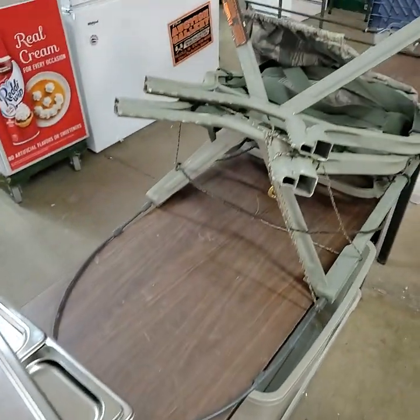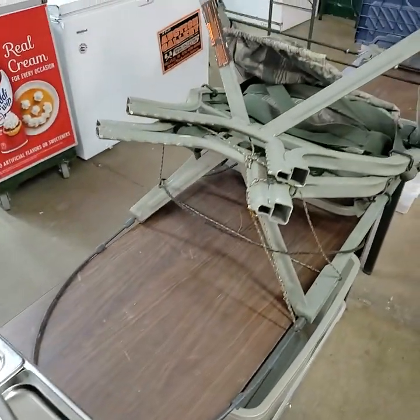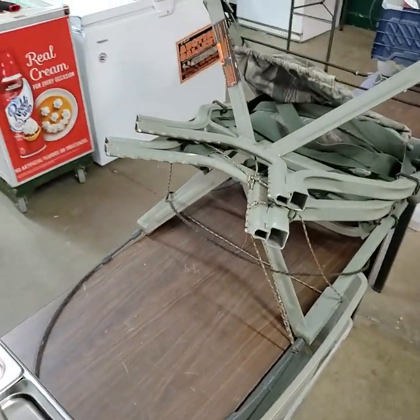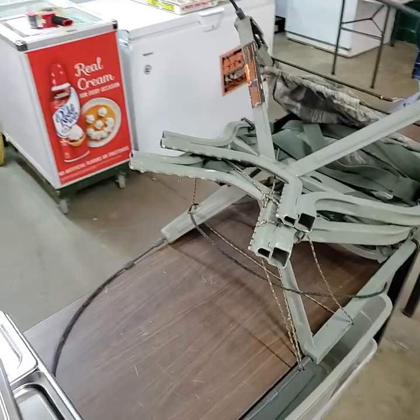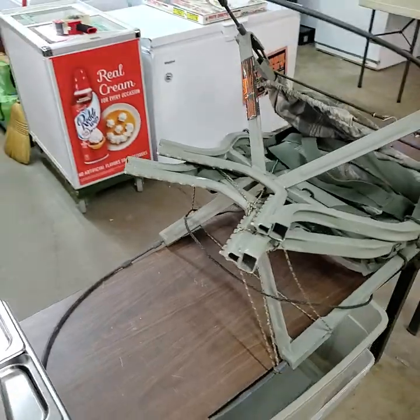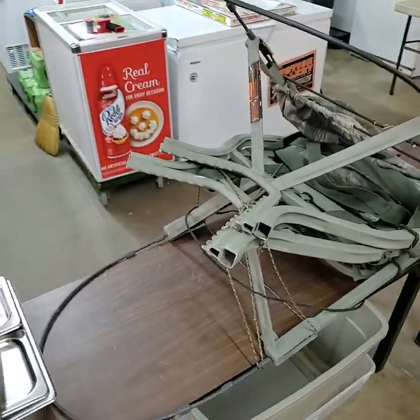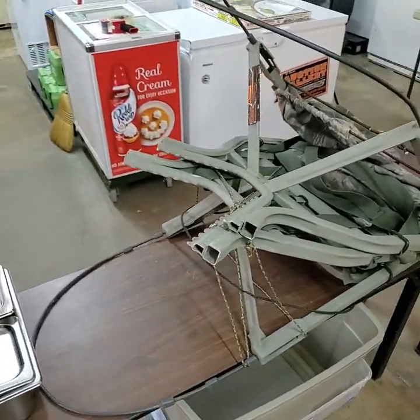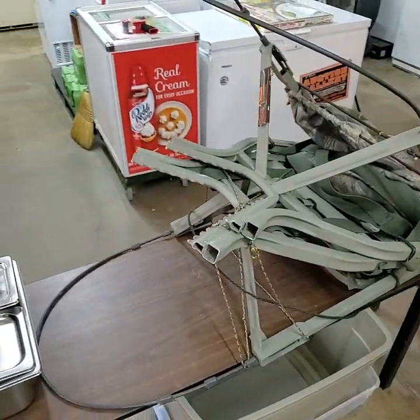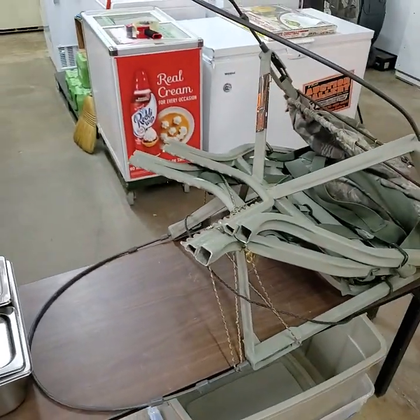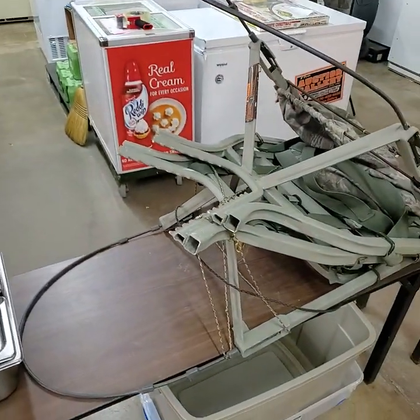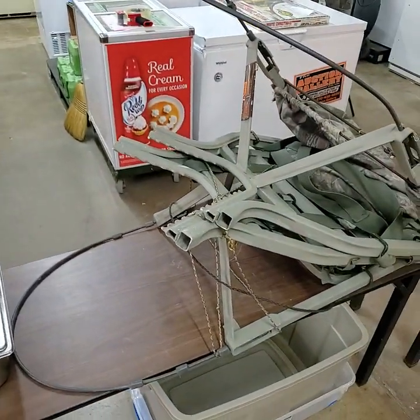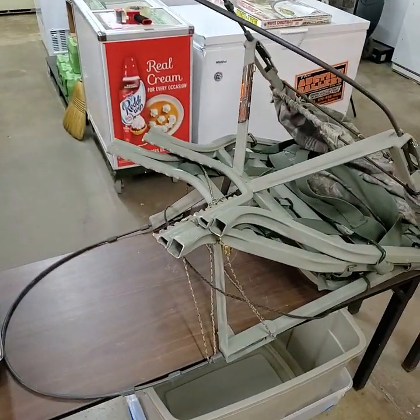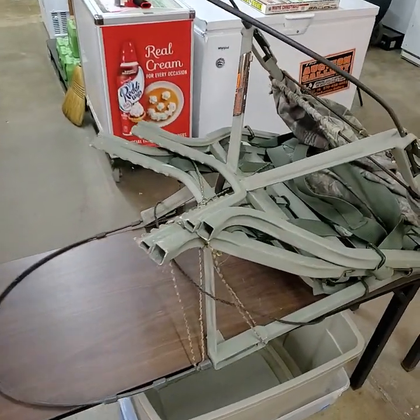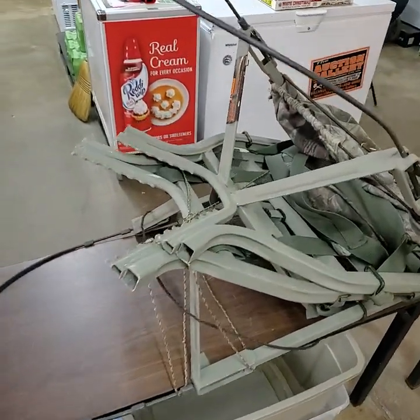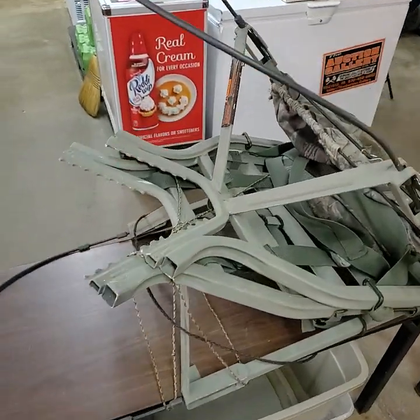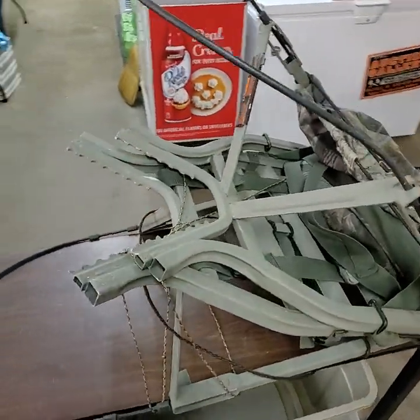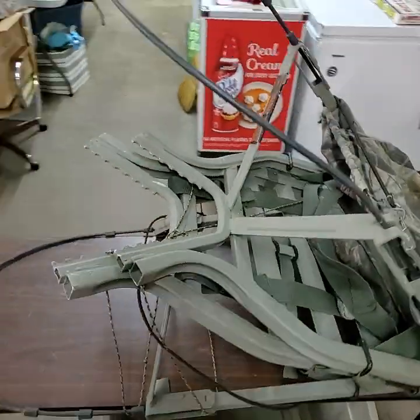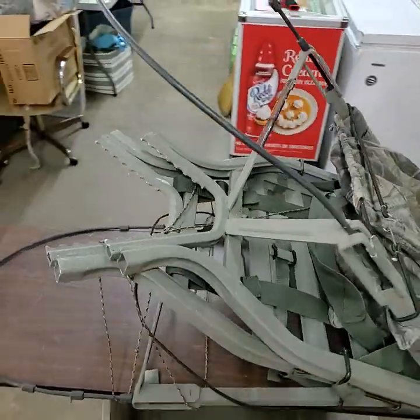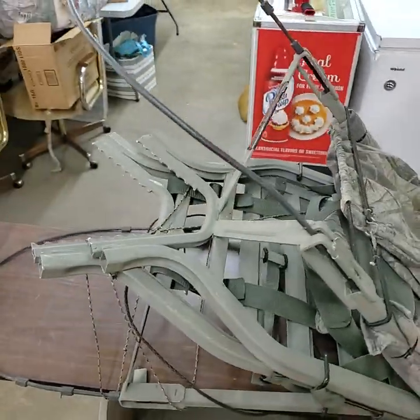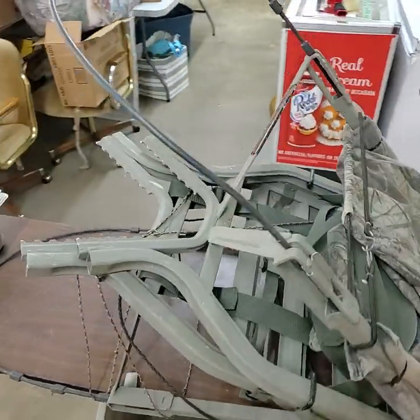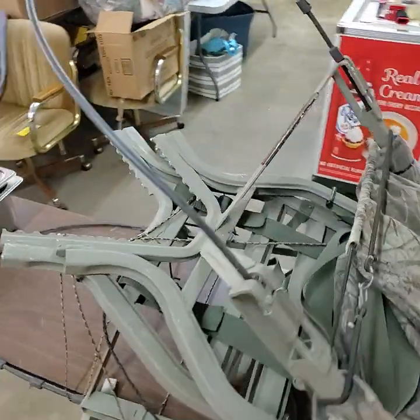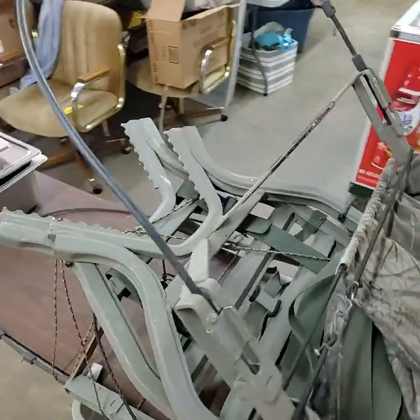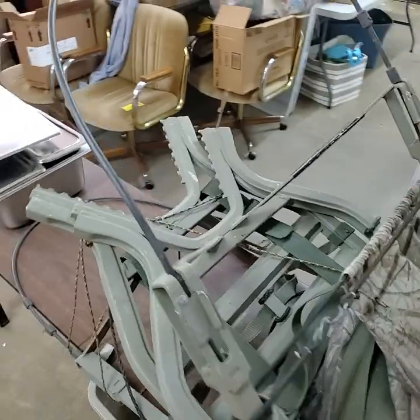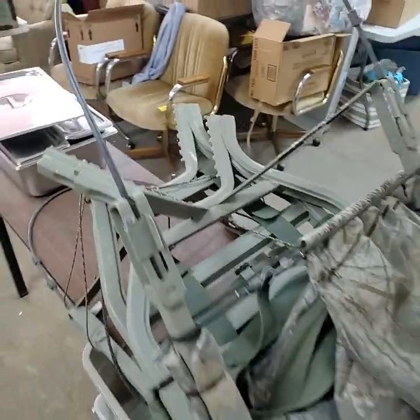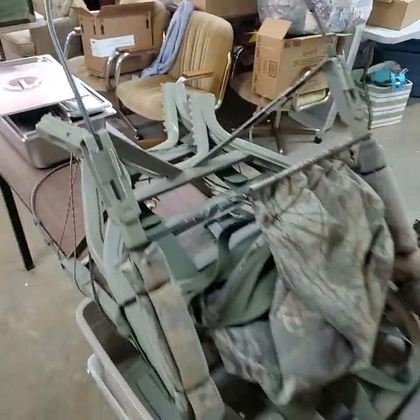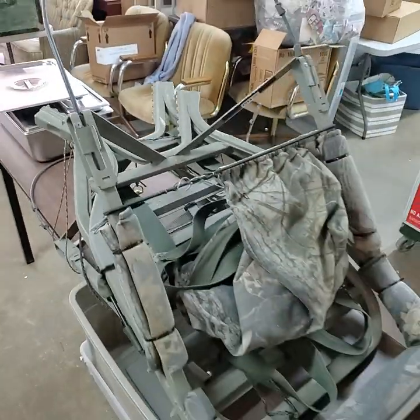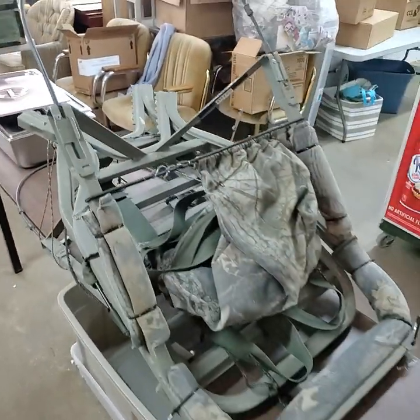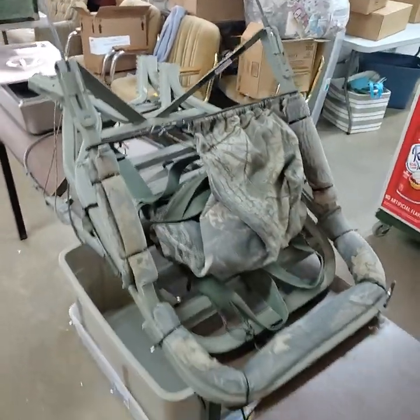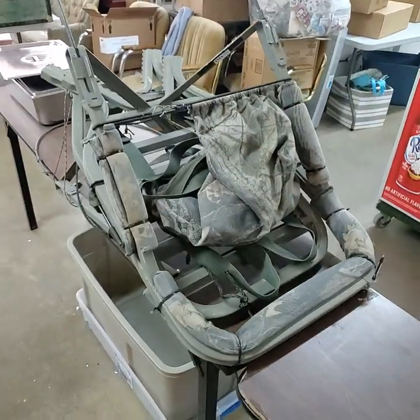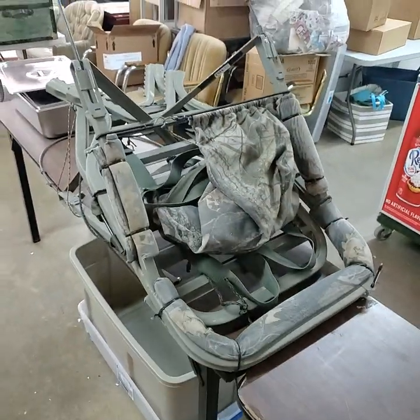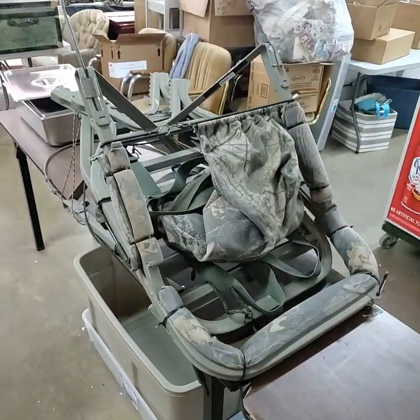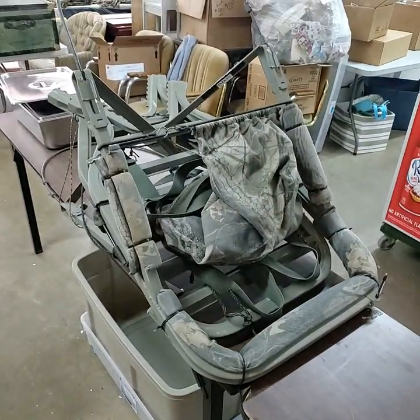We have the tree stand. I do not know anything about tree stands, folks, but that's what we have there.